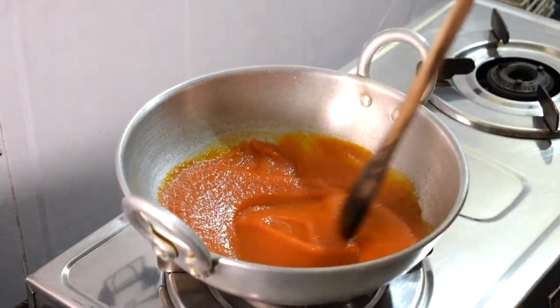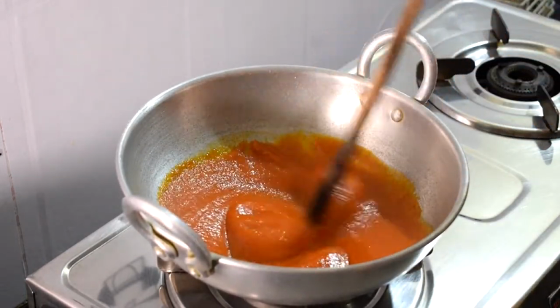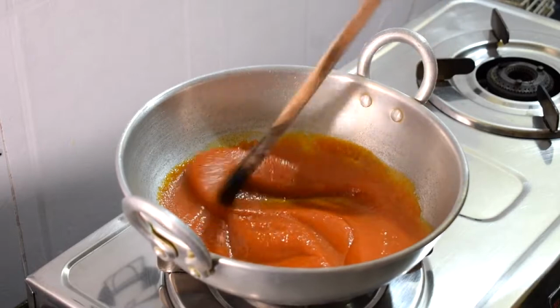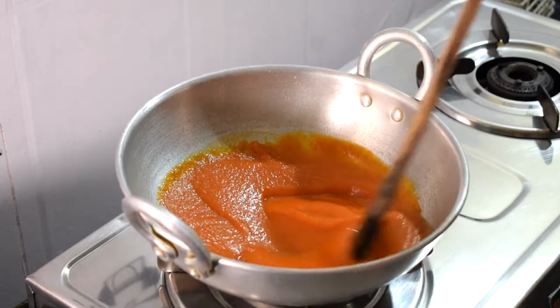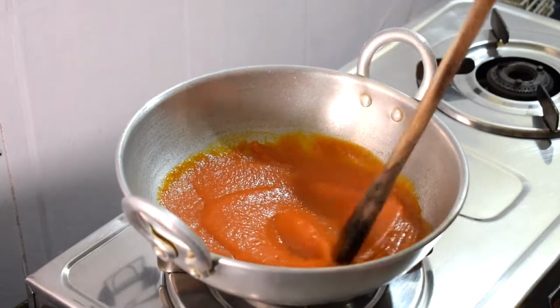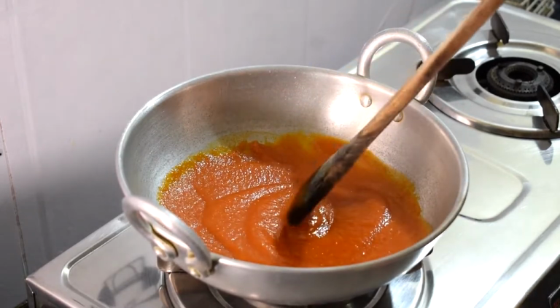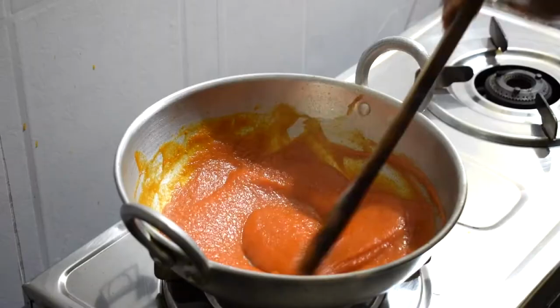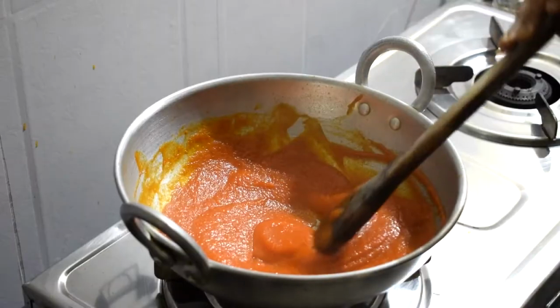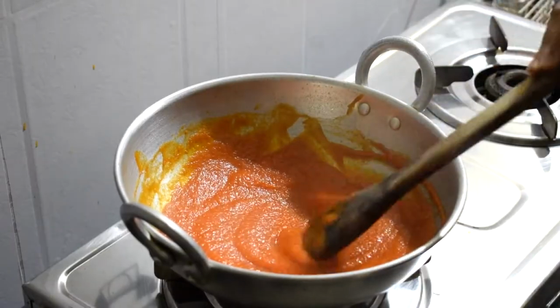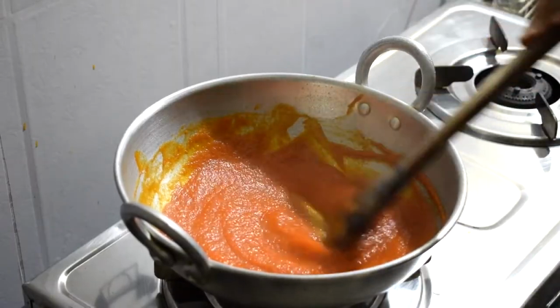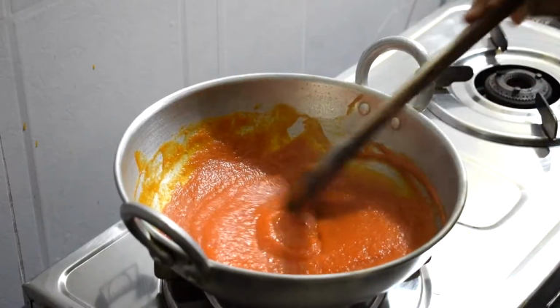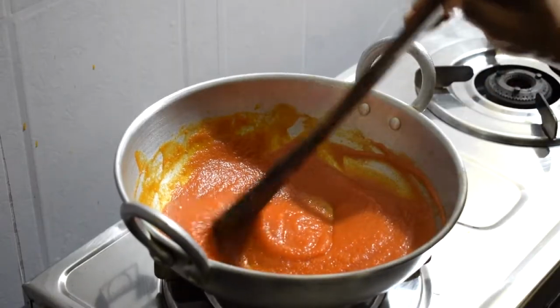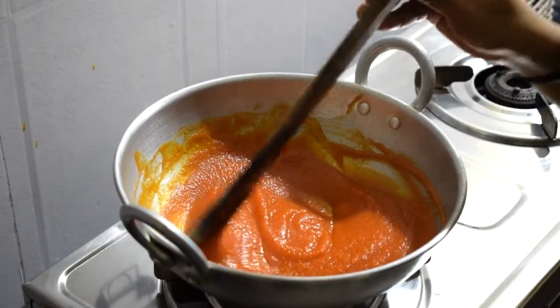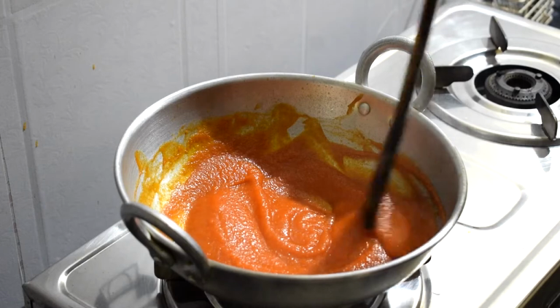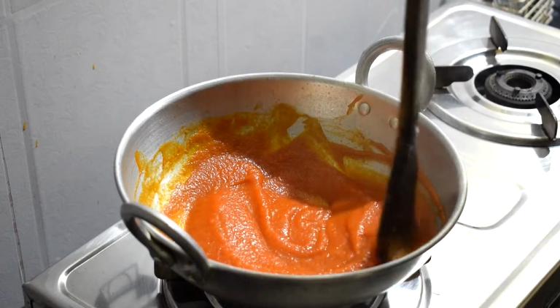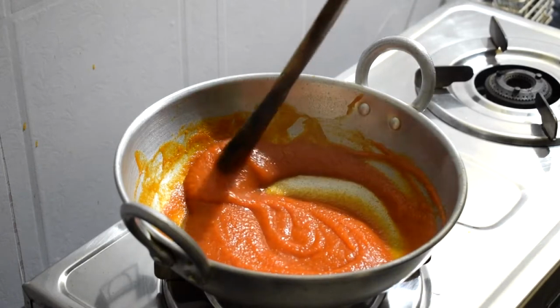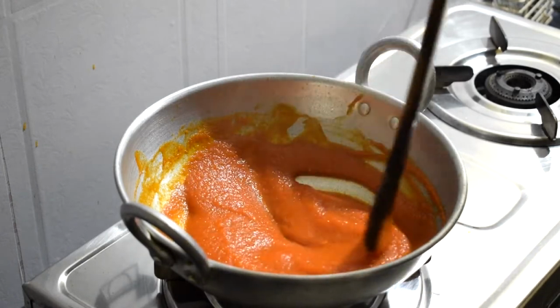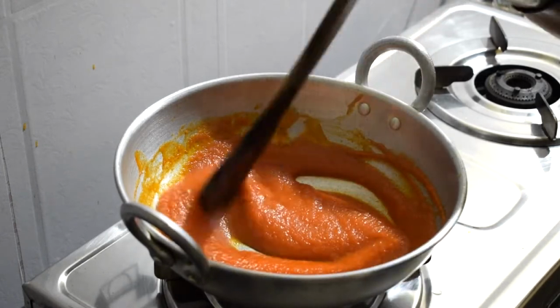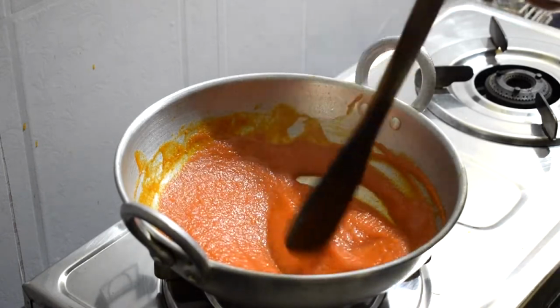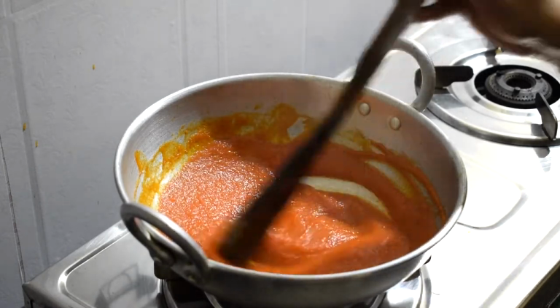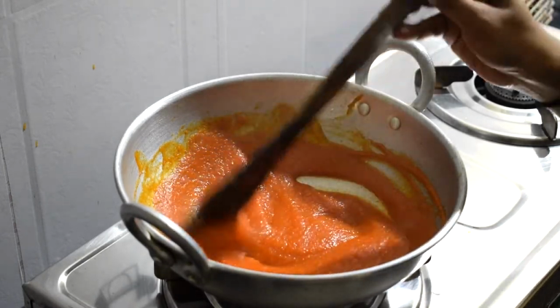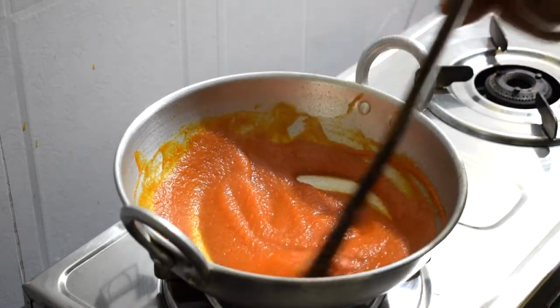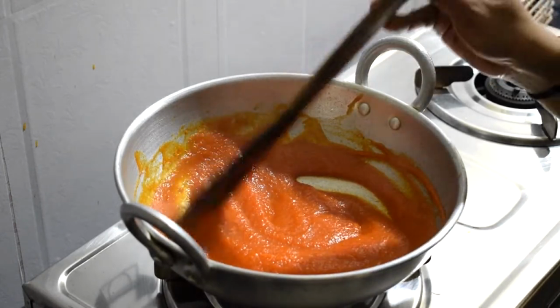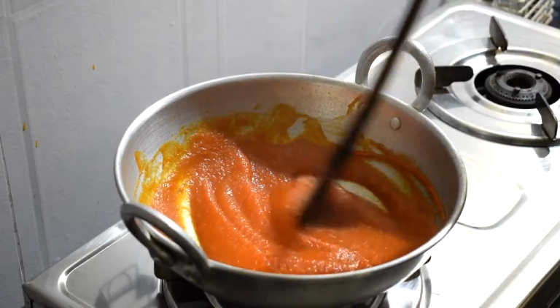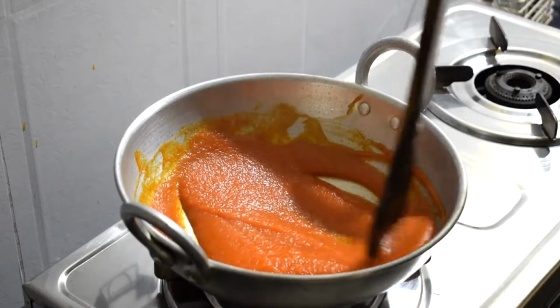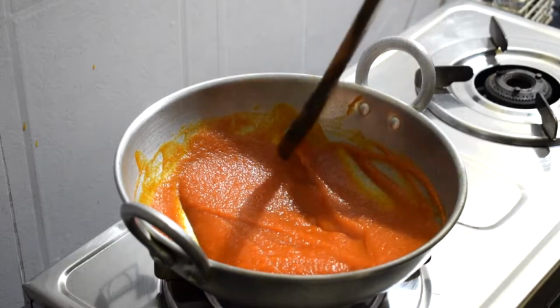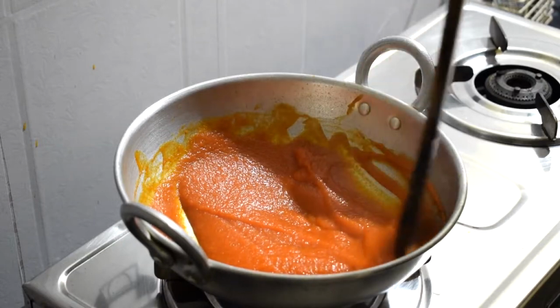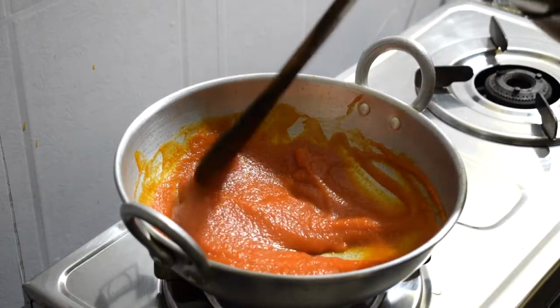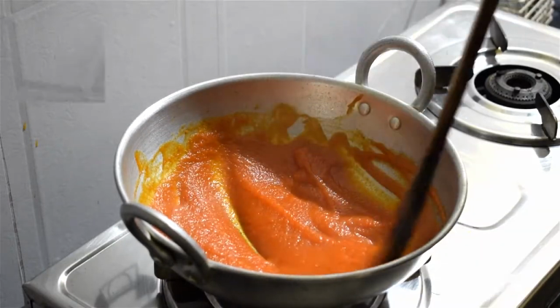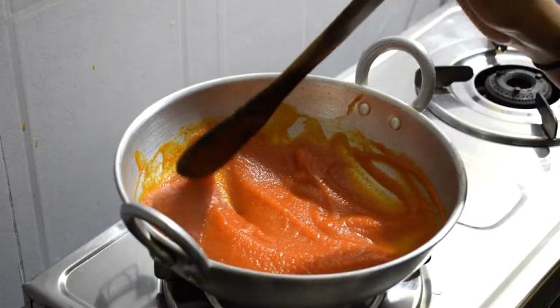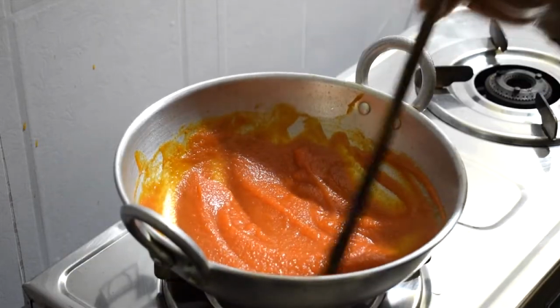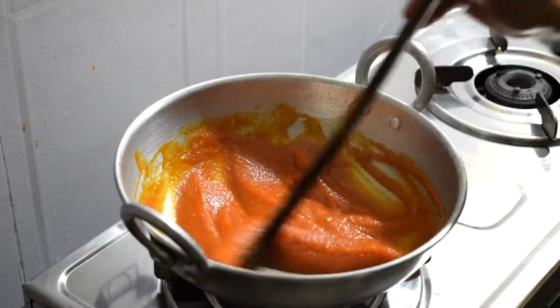There is a raw smell here. Let's cook it to remove the raw smell. Now let's put the puree on it.